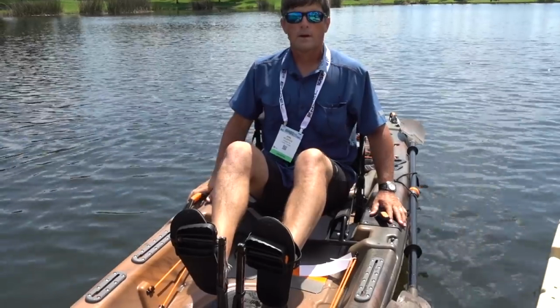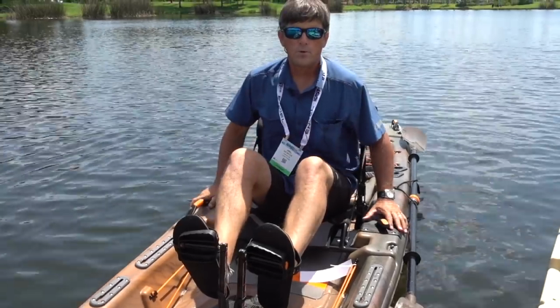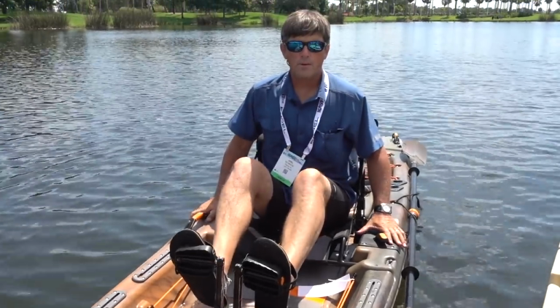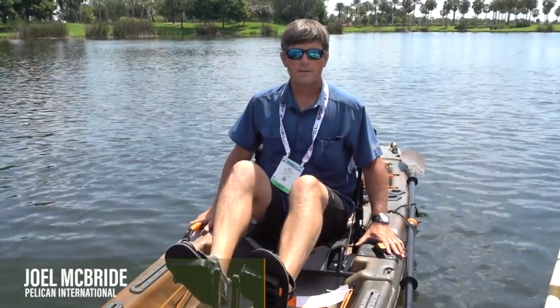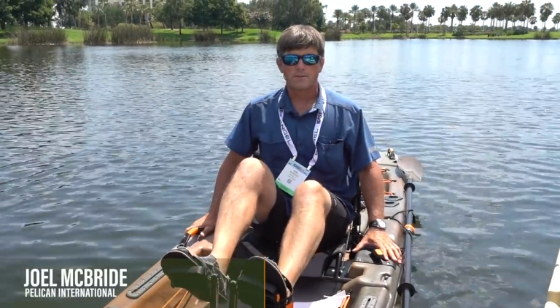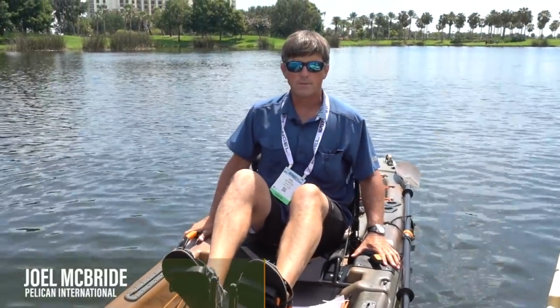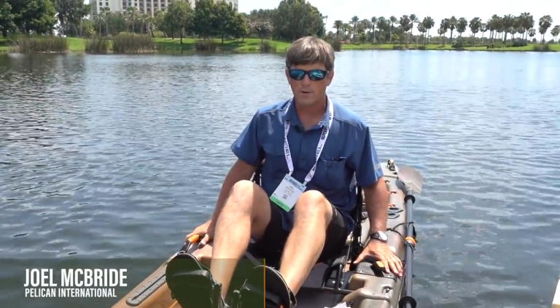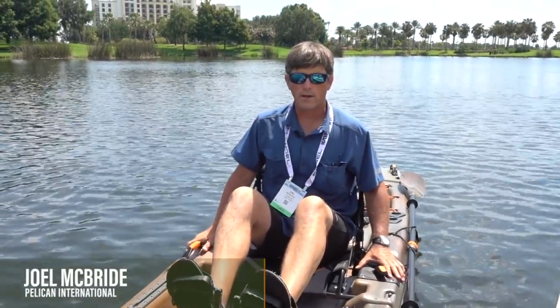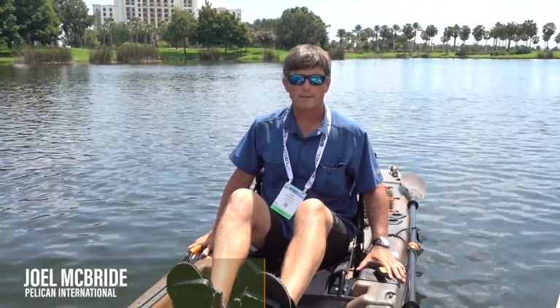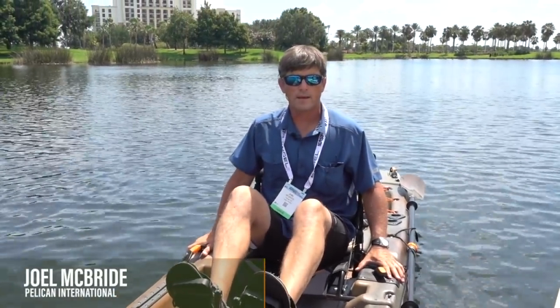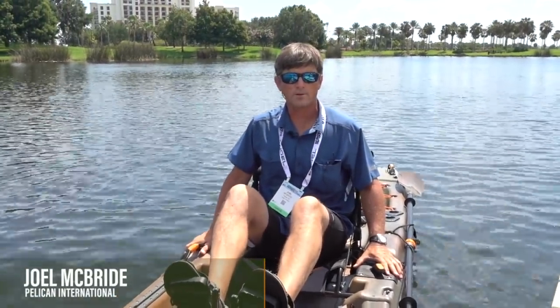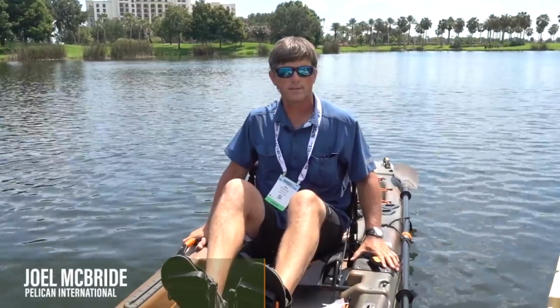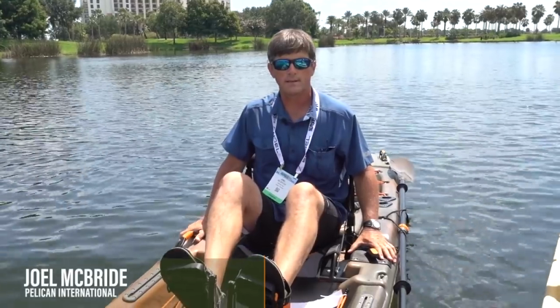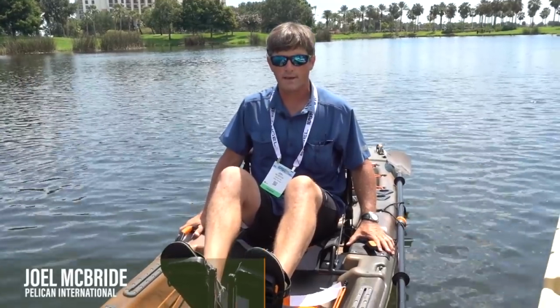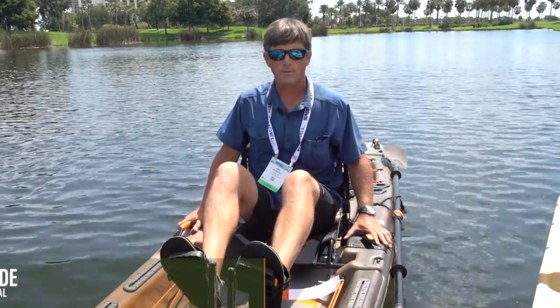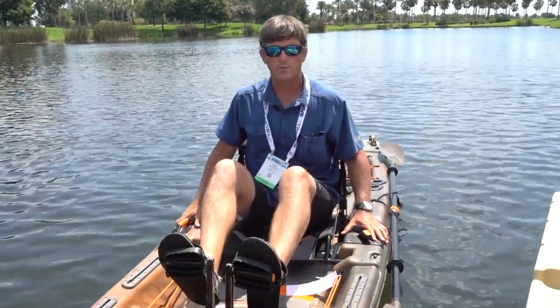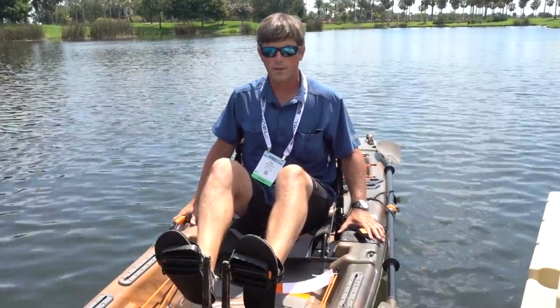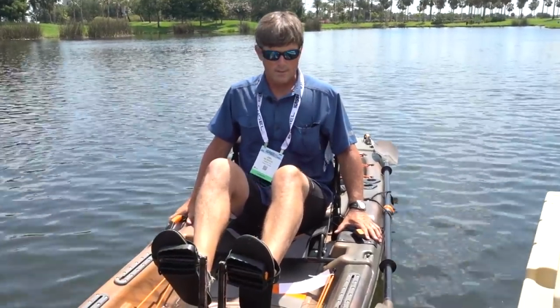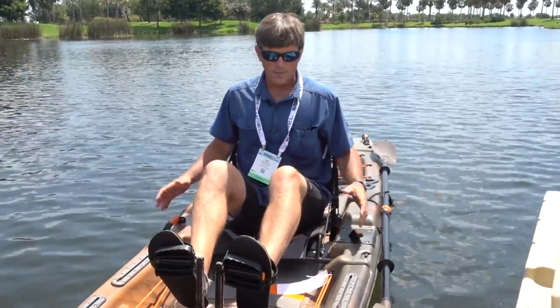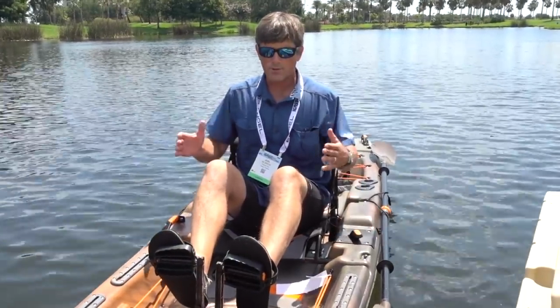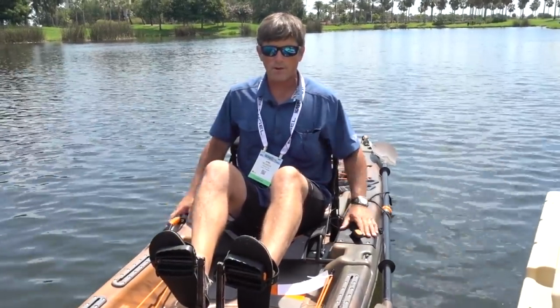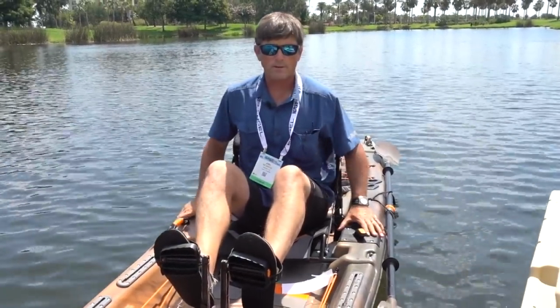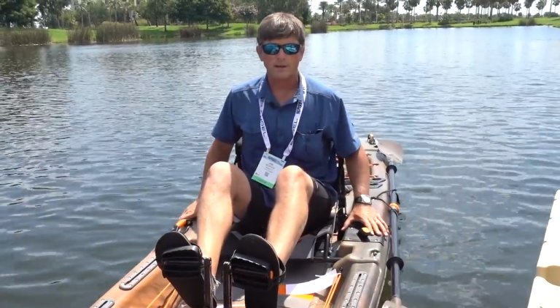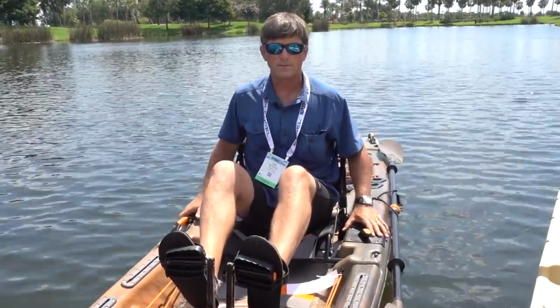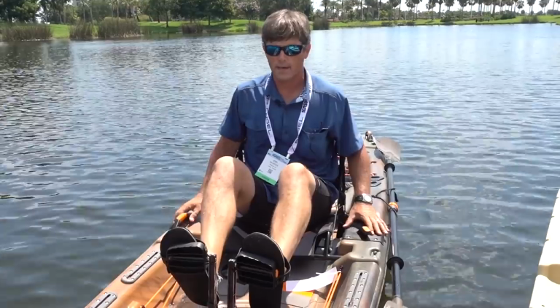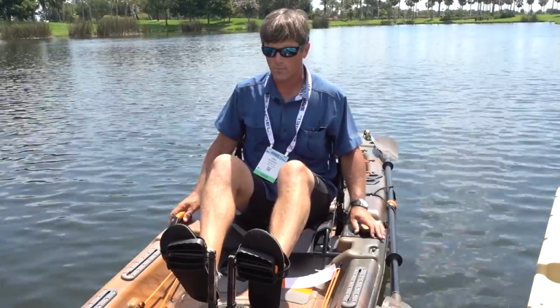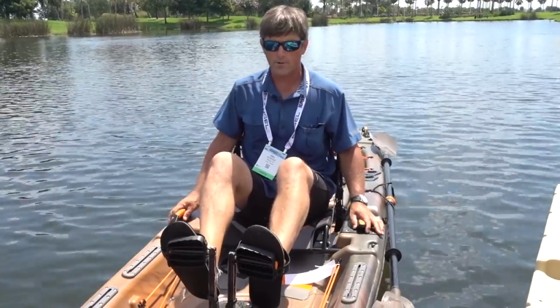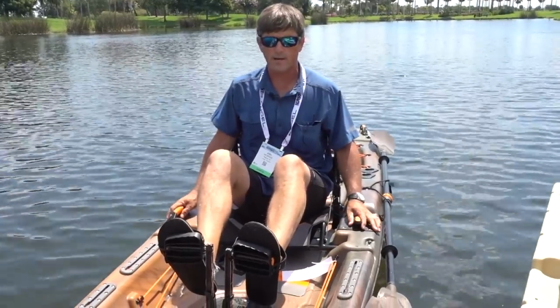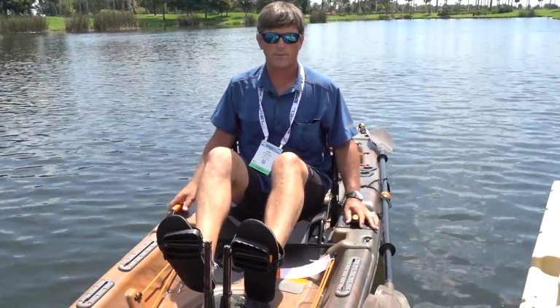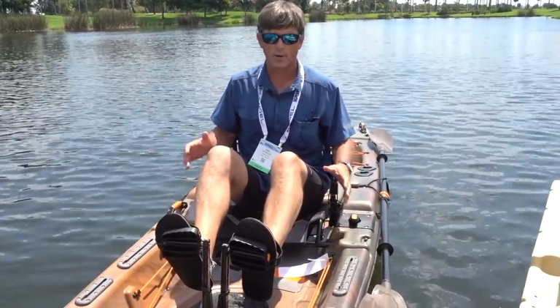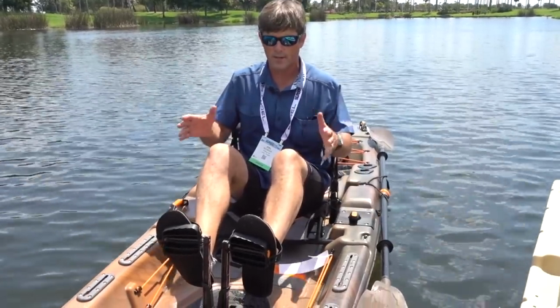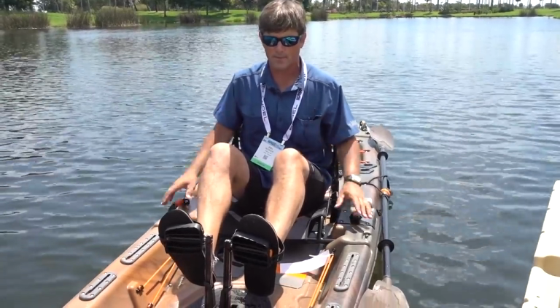I'm Joel McBride with Pelican International and we're here at ICAST 2018 in Orlando, Florida. This is a new introduction by Pelican International — this is the Catch 130 High Drive. It's part of our Catch family.